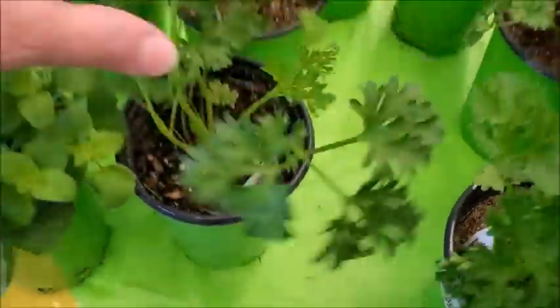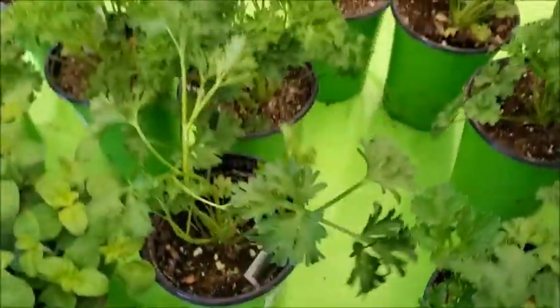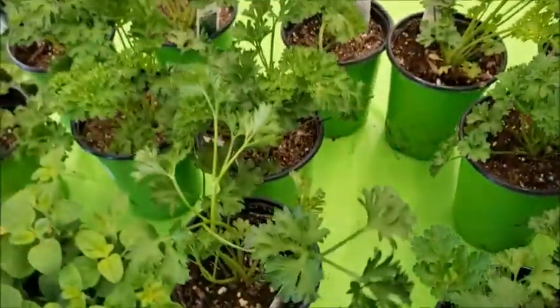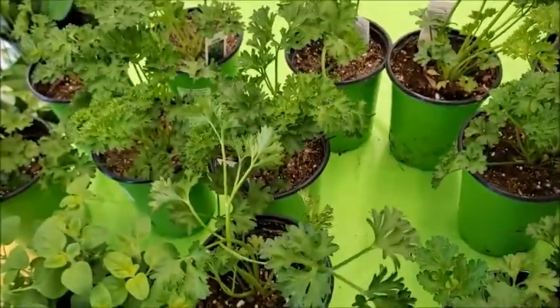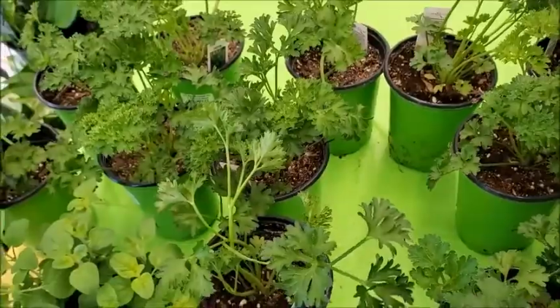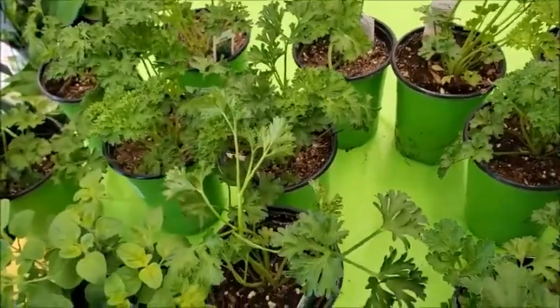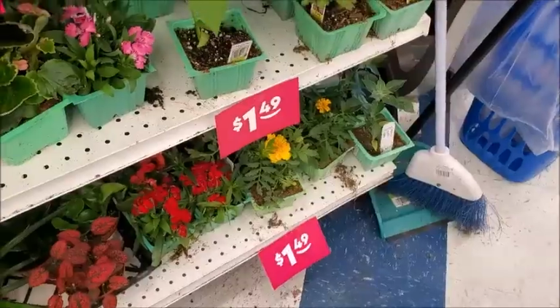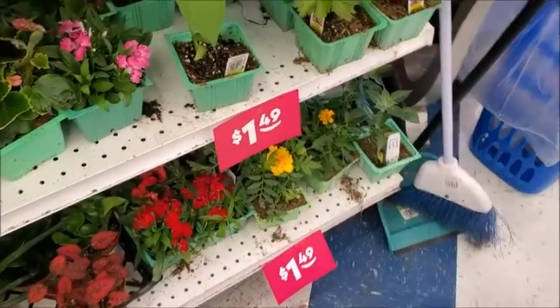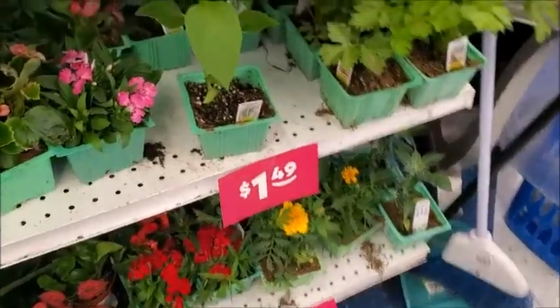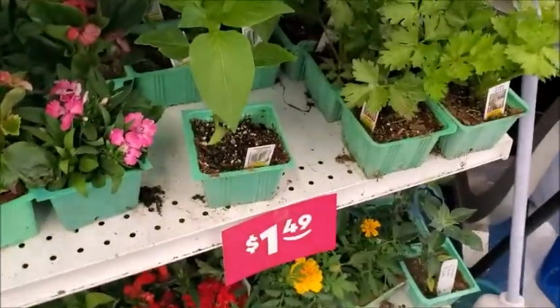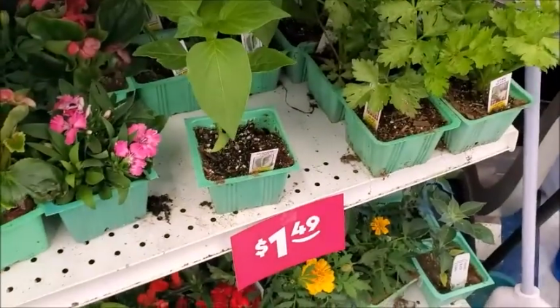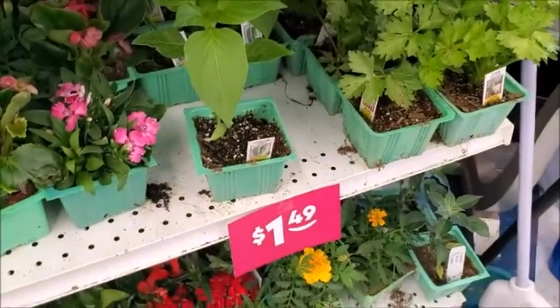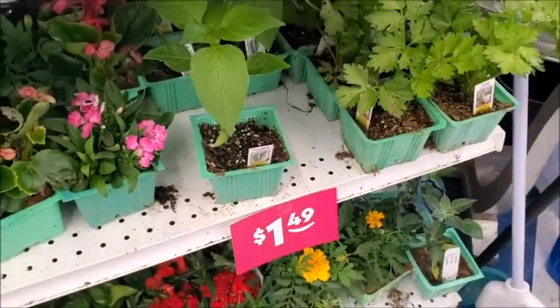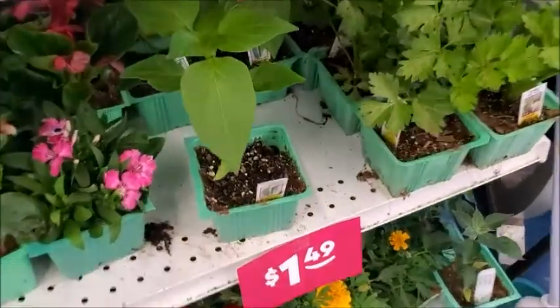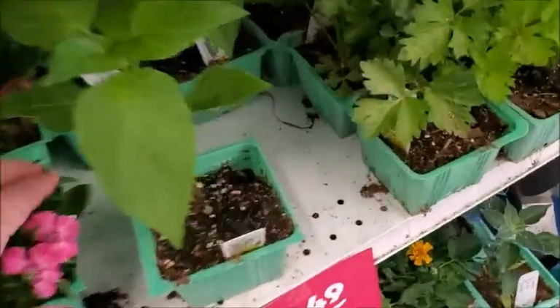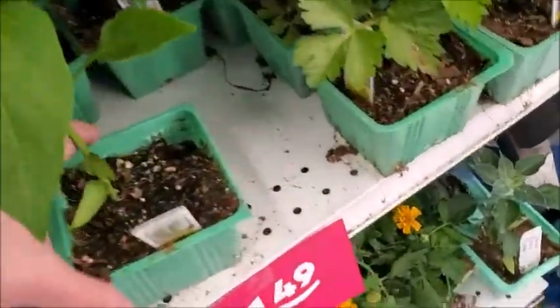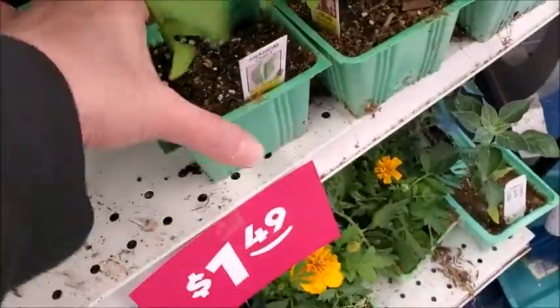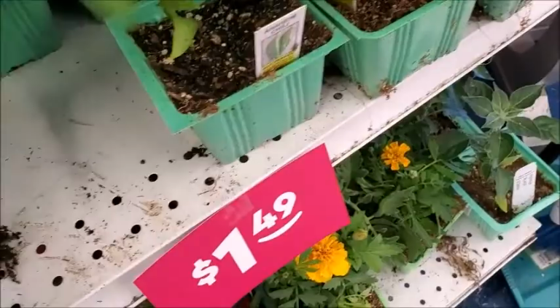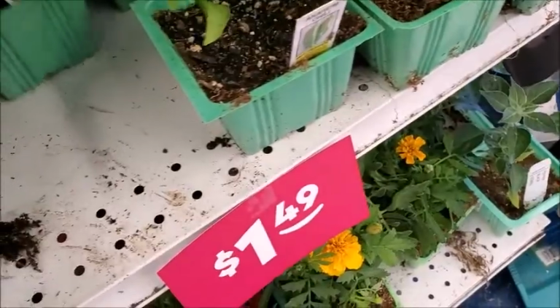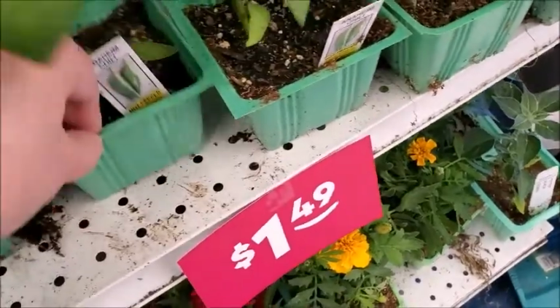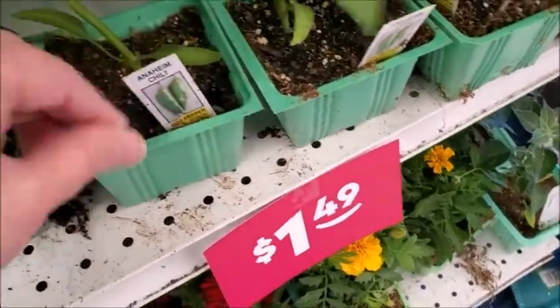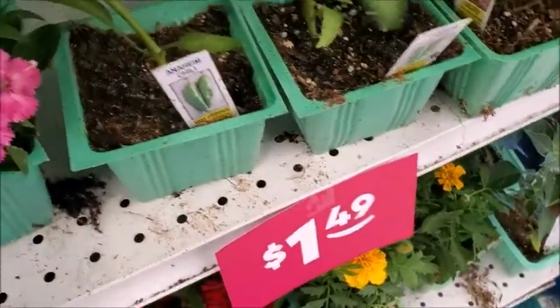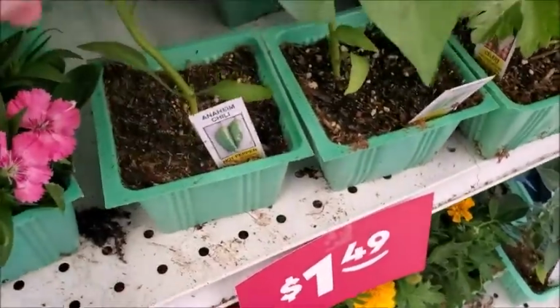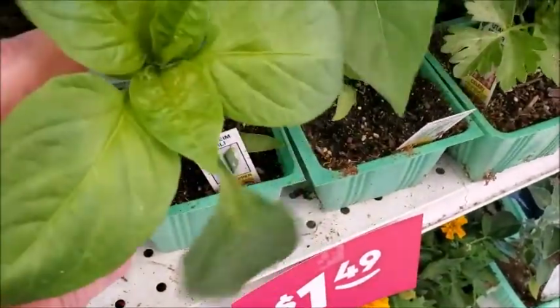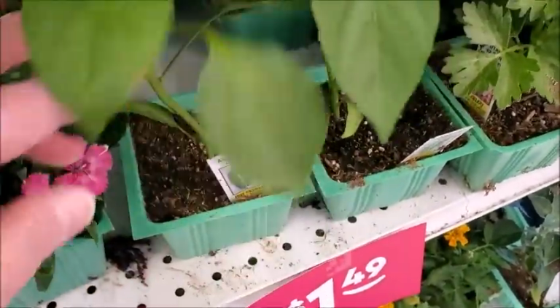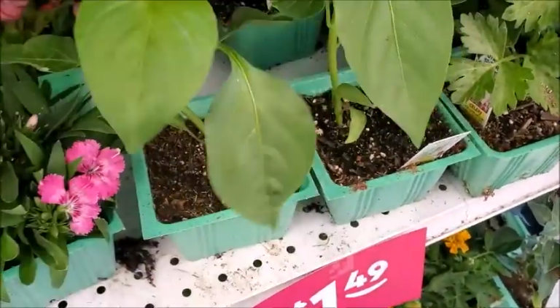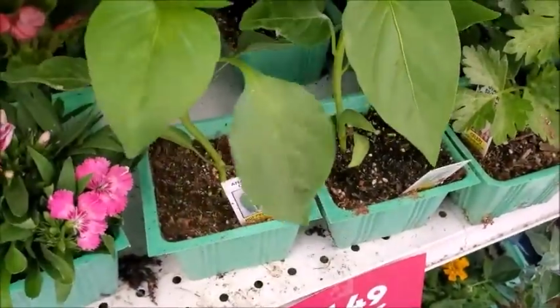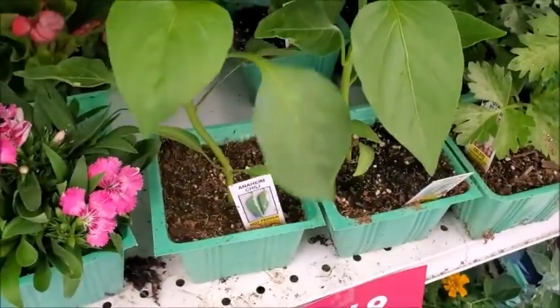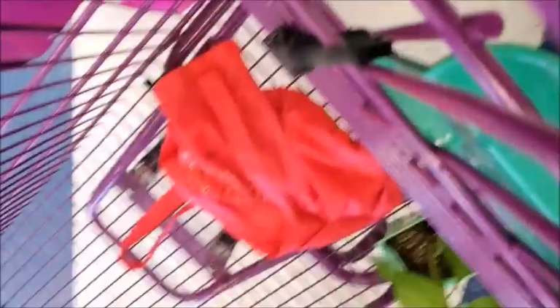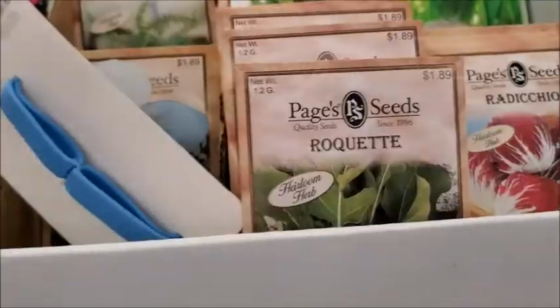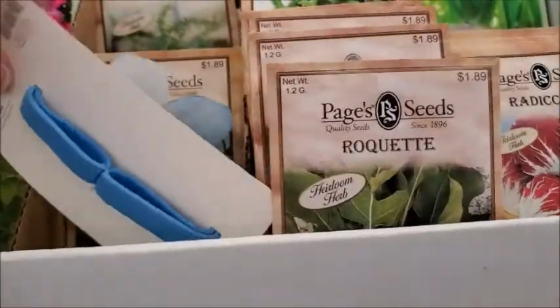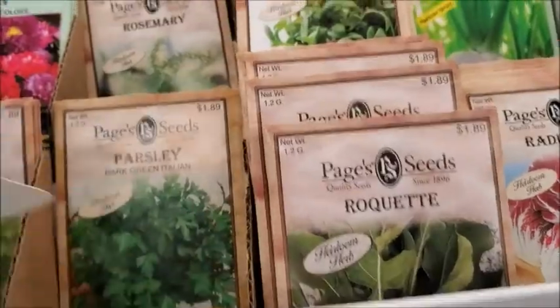Curled parsley. It says Anaheim chili for $1.49 and there's a couple of them. I think I'm gonna go ahead and try and grow some Anaheim chilies — some seeds.